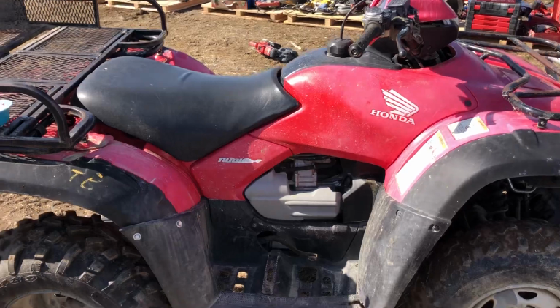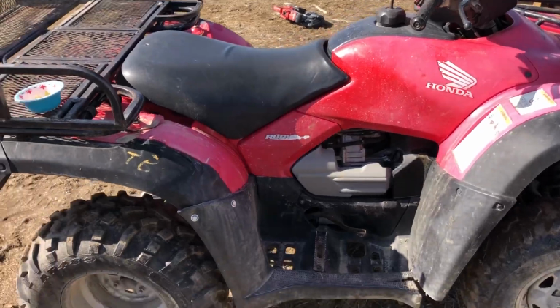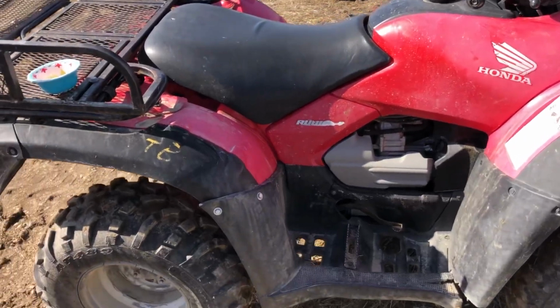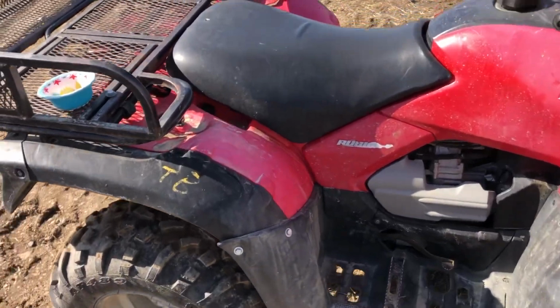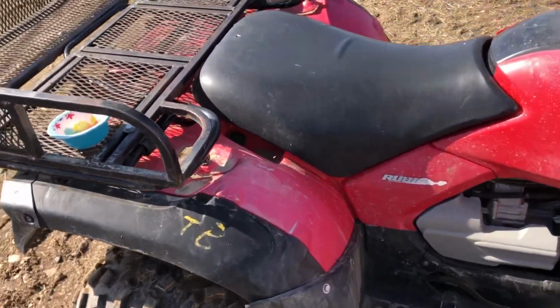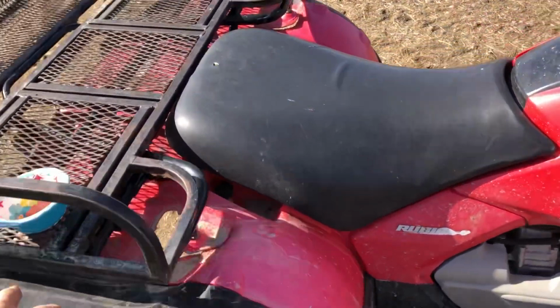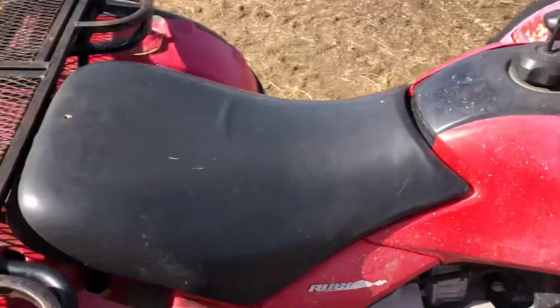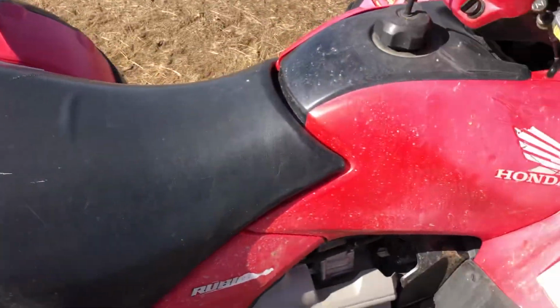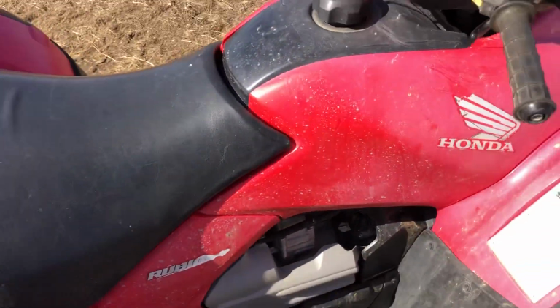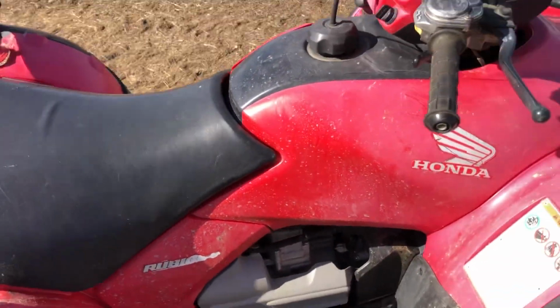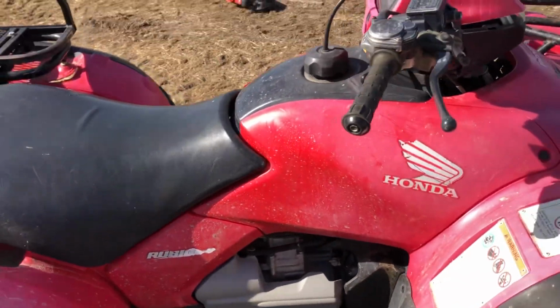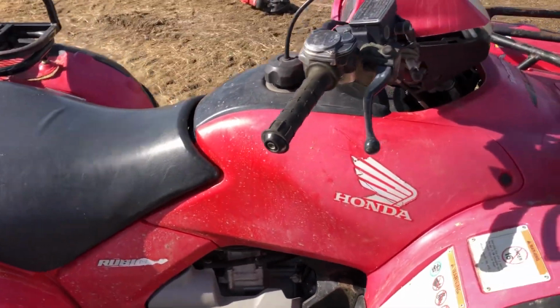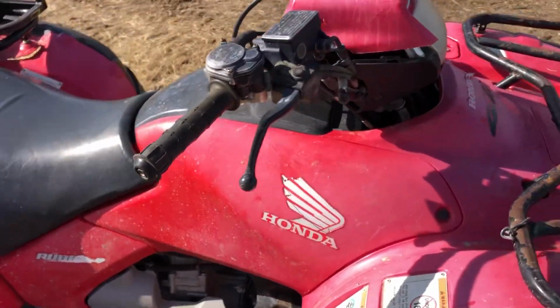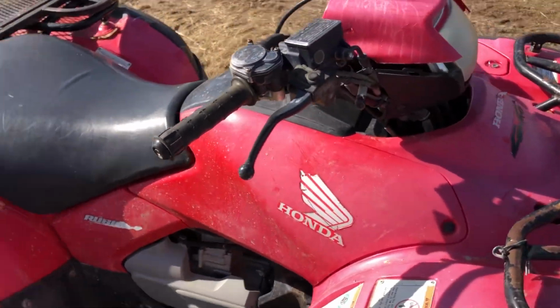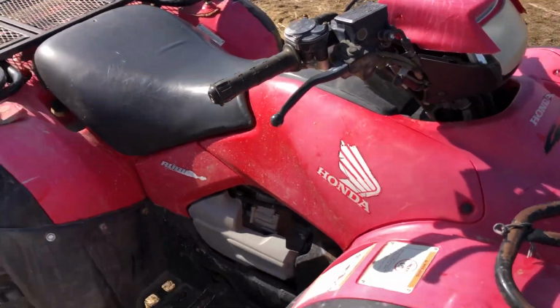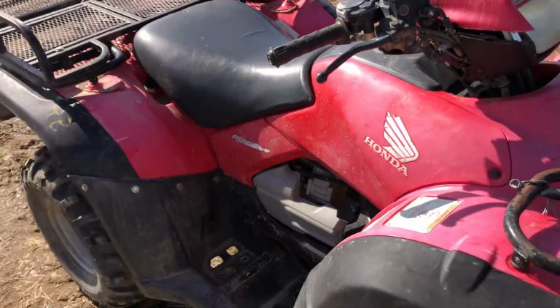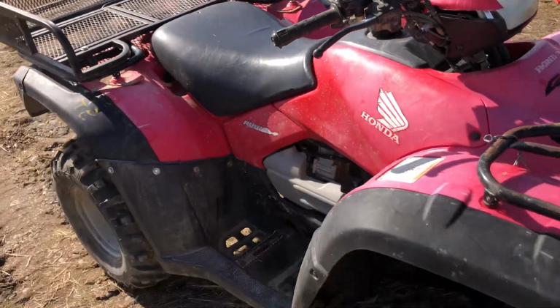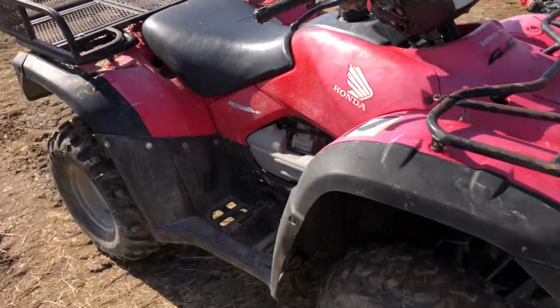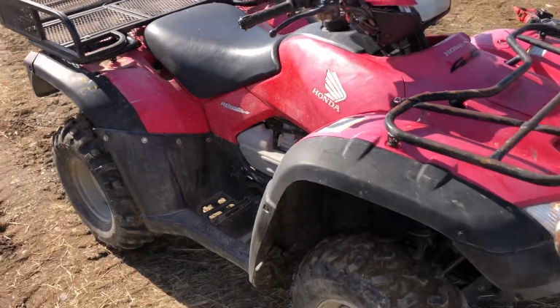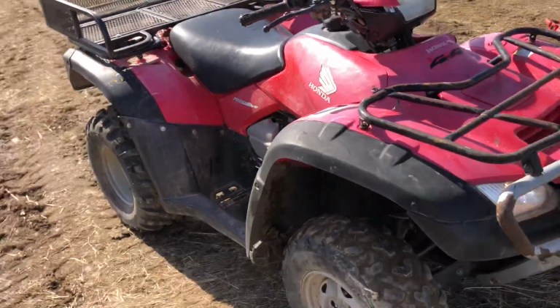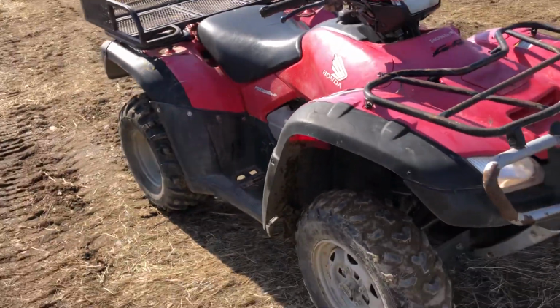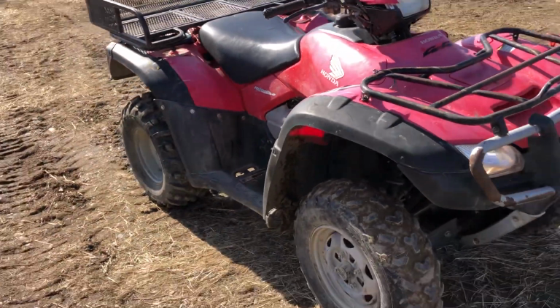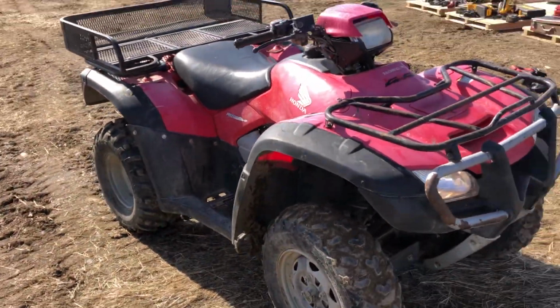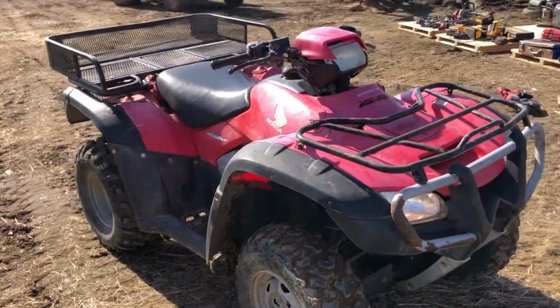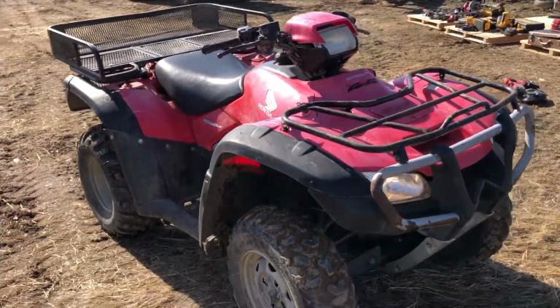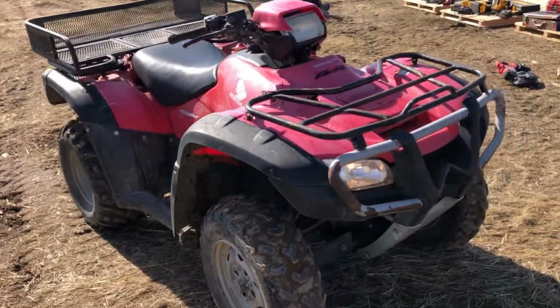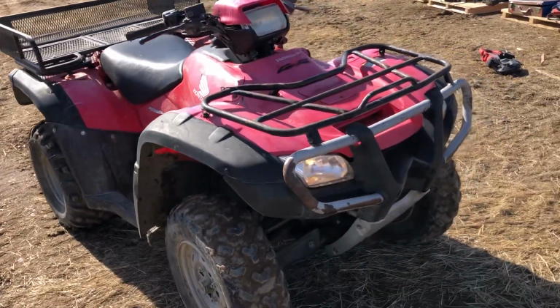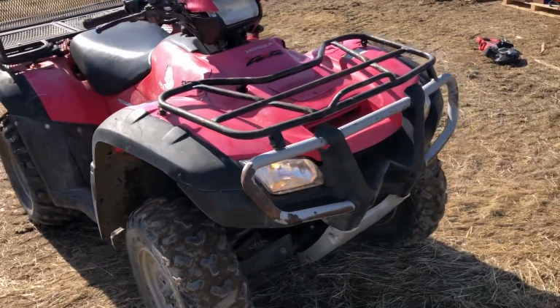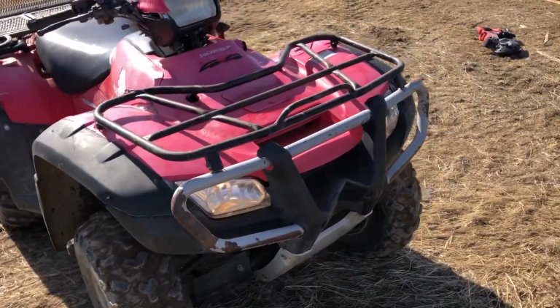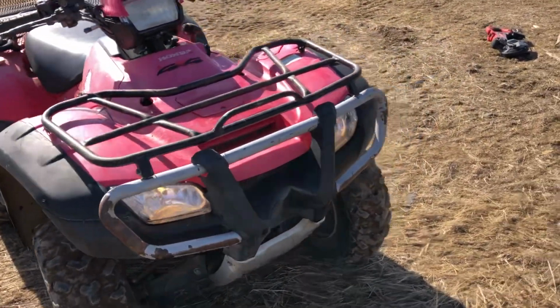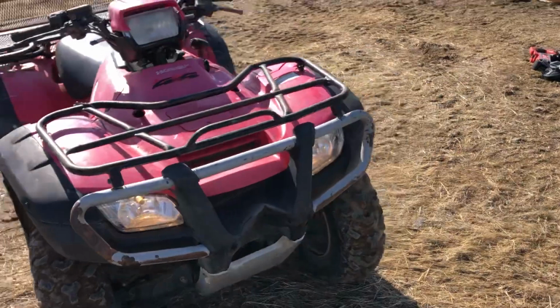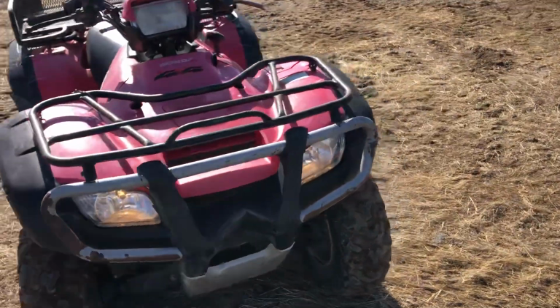Hi folks, Matt Smith with Smith Sales Company Auctioneers. Here we have this Honda Rubicon 4-wheeler. Now I drove it right to where it sits. This is a fine running 4-wheeler.